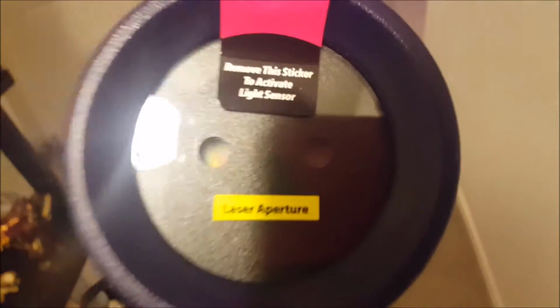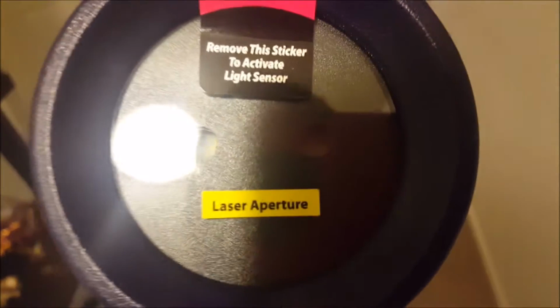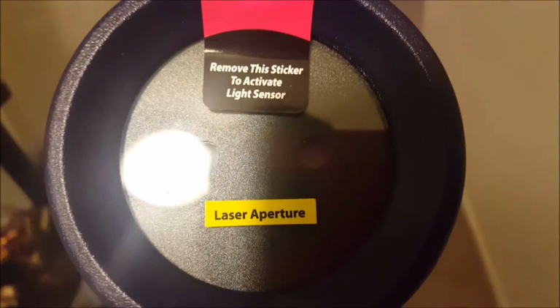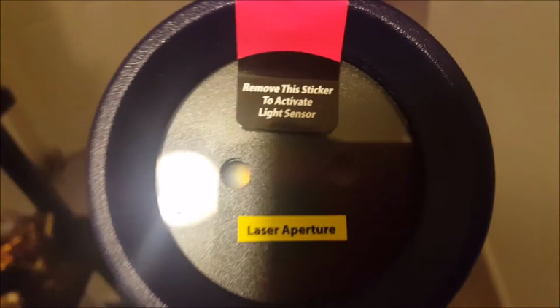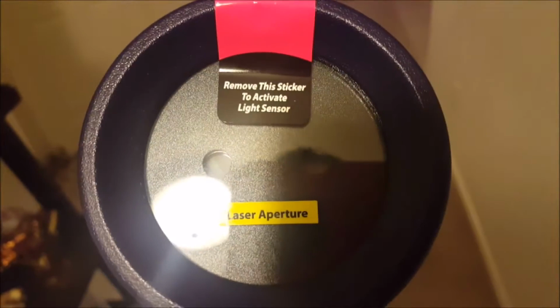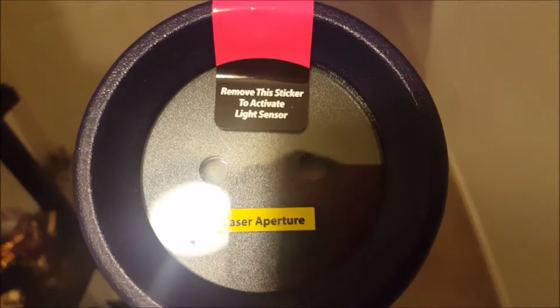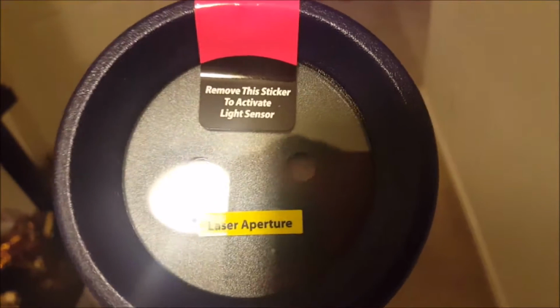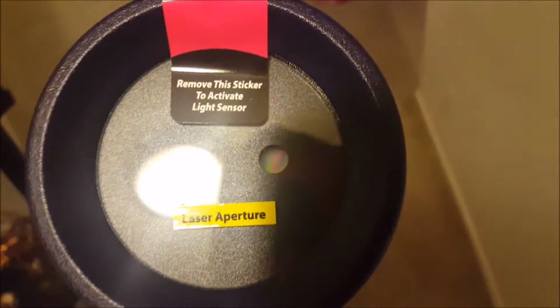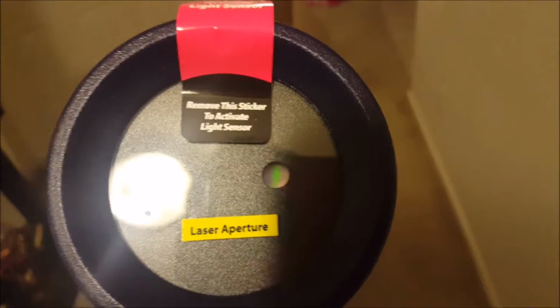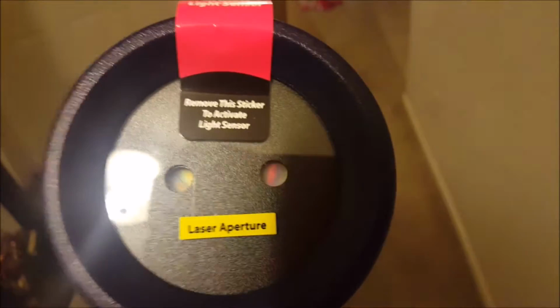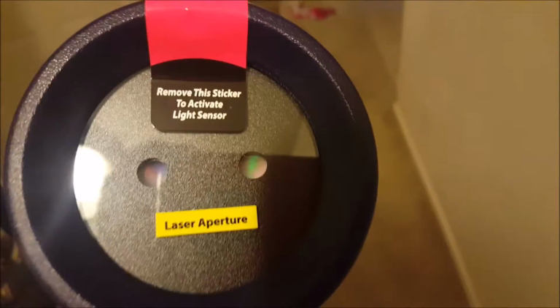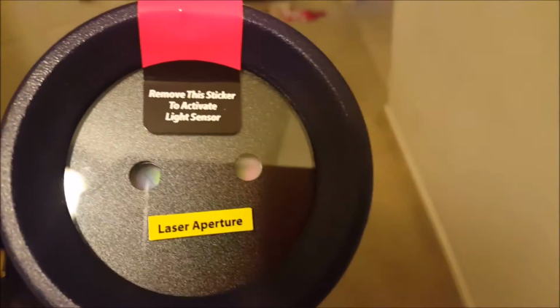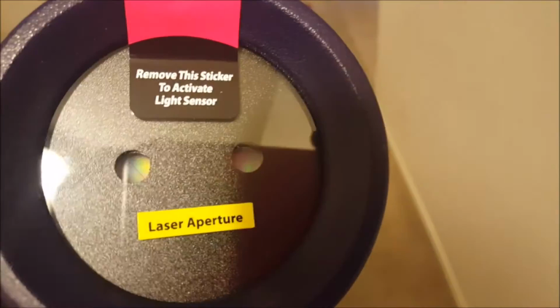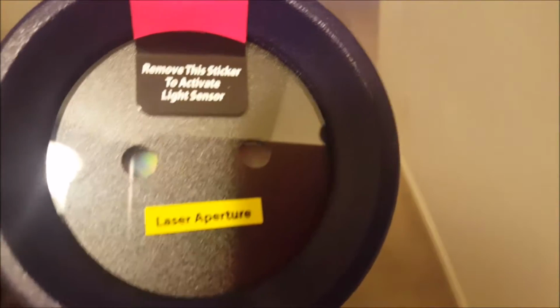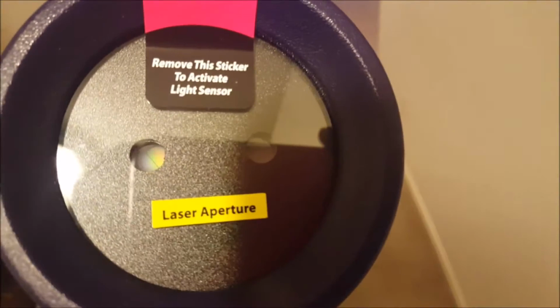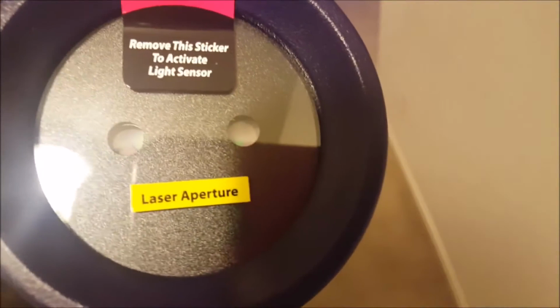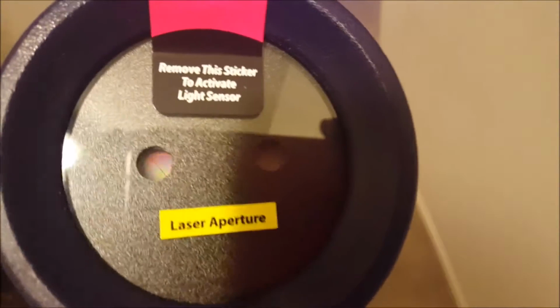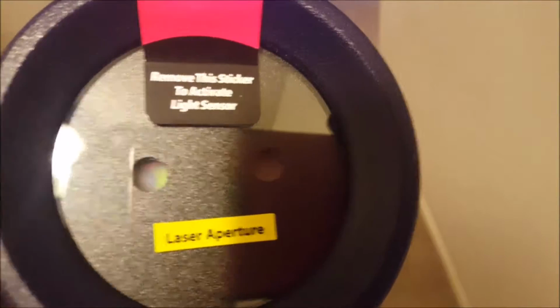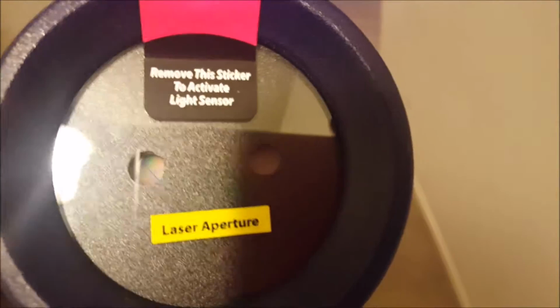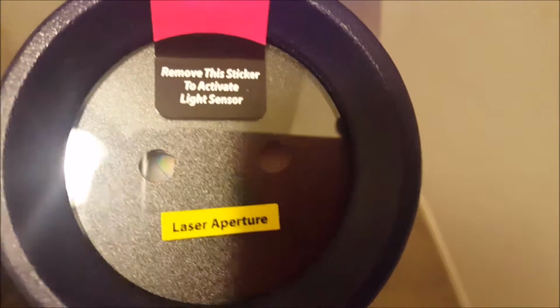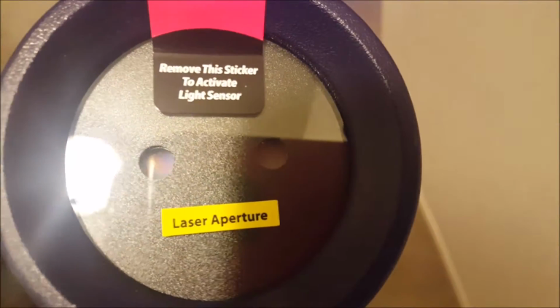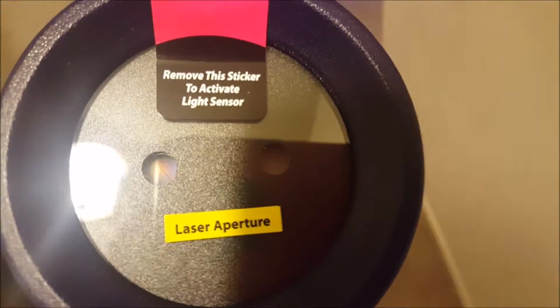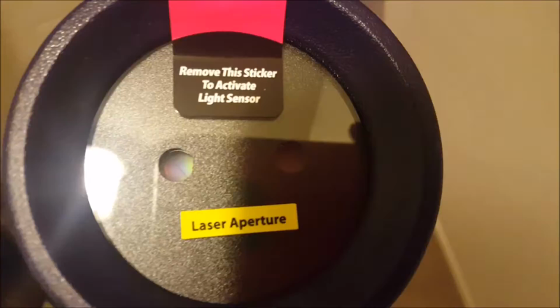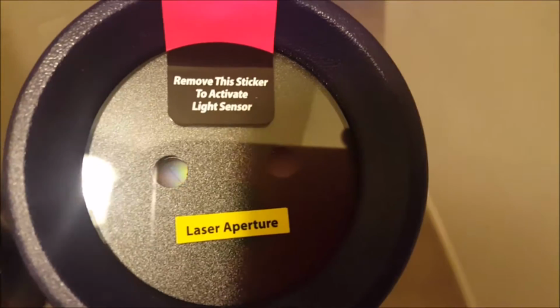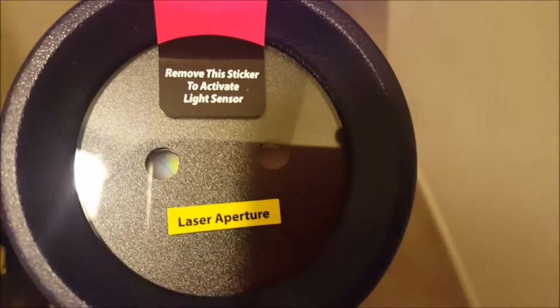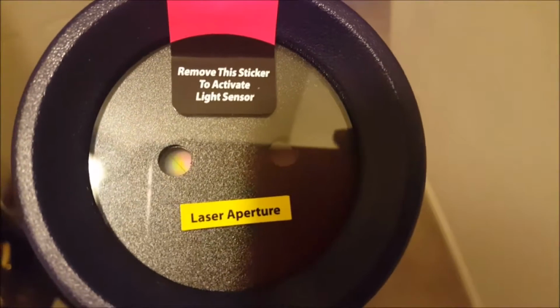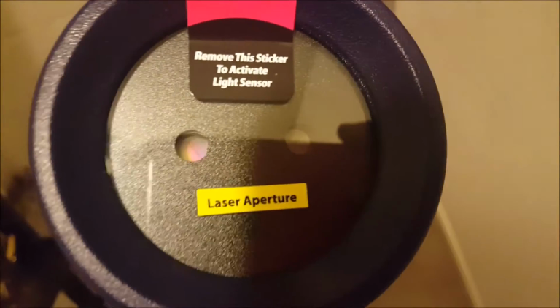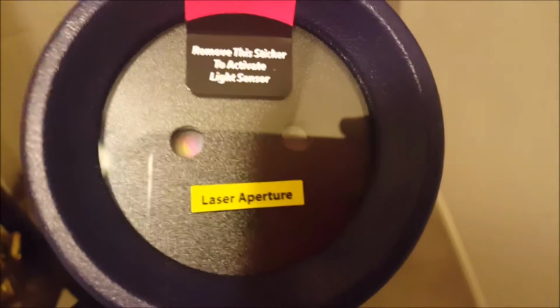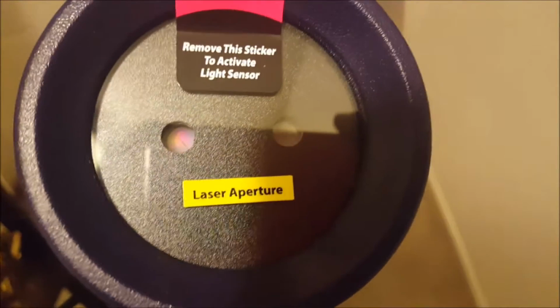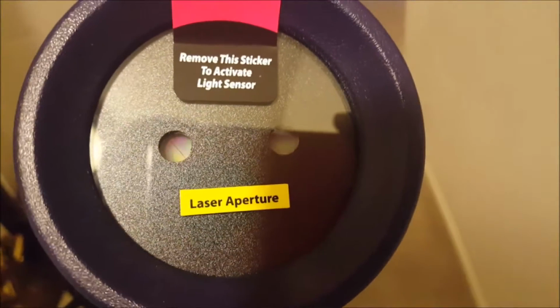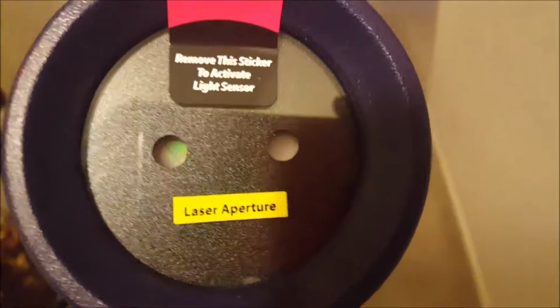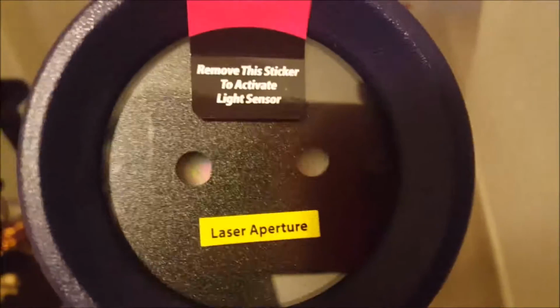One of the cool things about this is where it says remove the sticker to activate light sensor. That's right, it's got a light sensor, so you don't have to worry about turning it off and on. When it sees any sunlight, it'll turn the whole thing off. You don't have to worry about any added electricity usage.